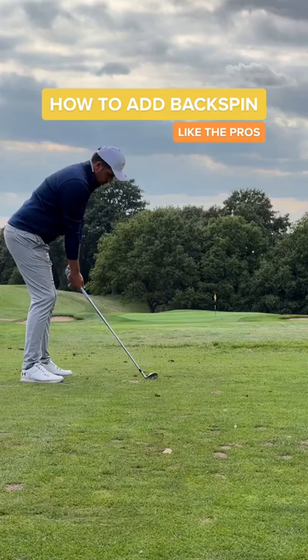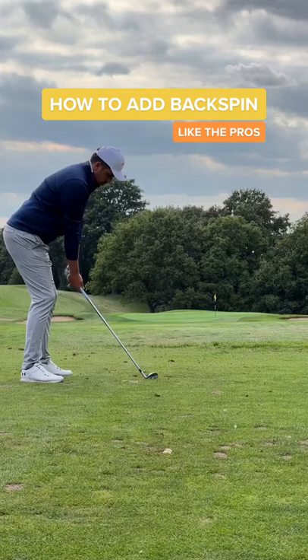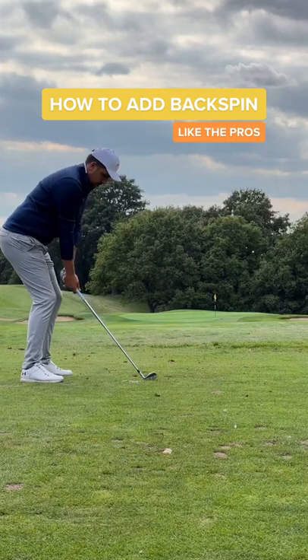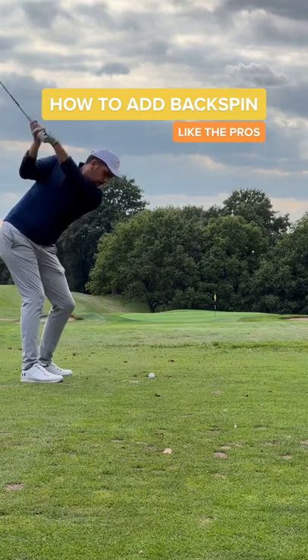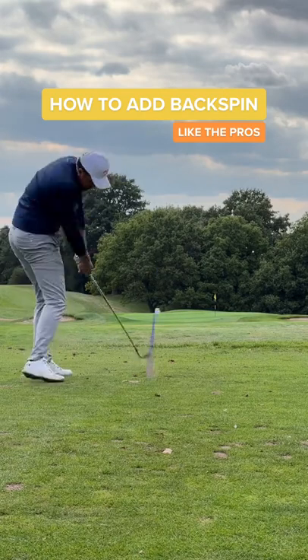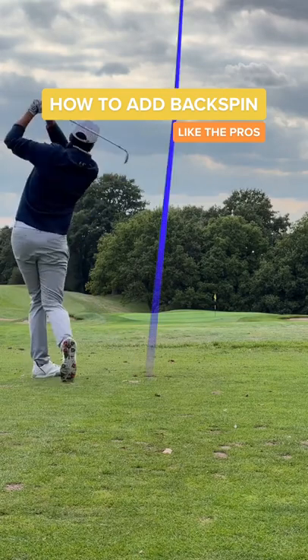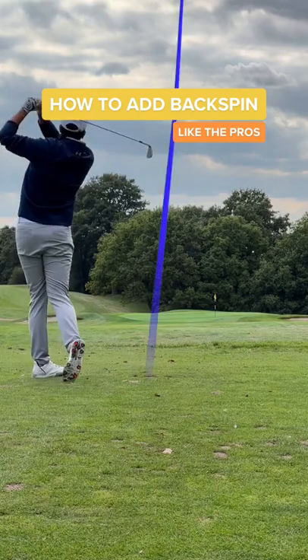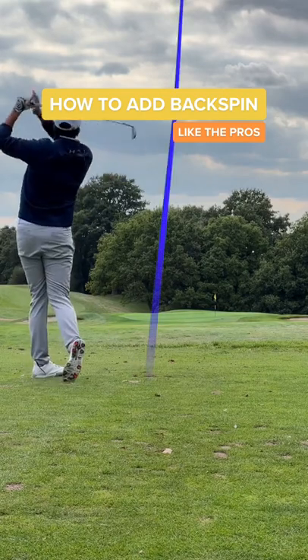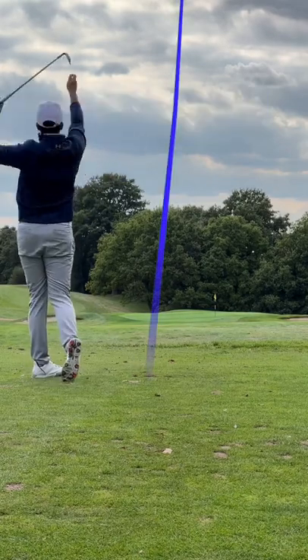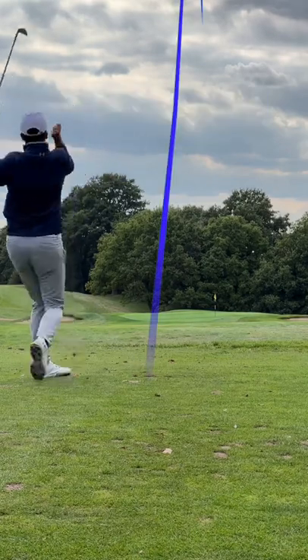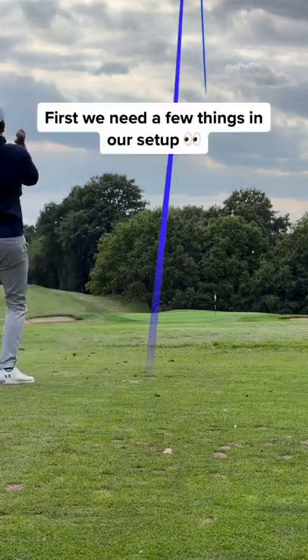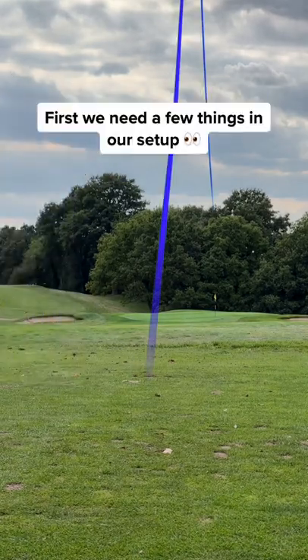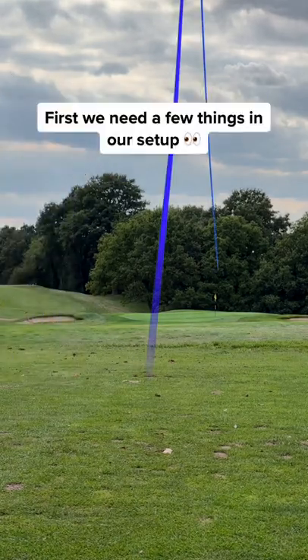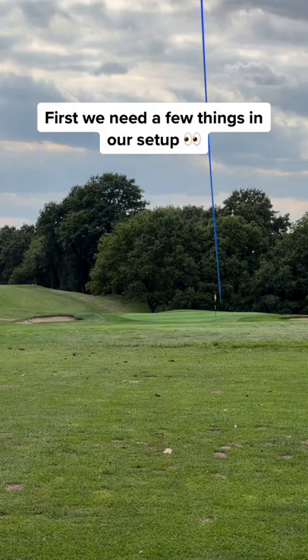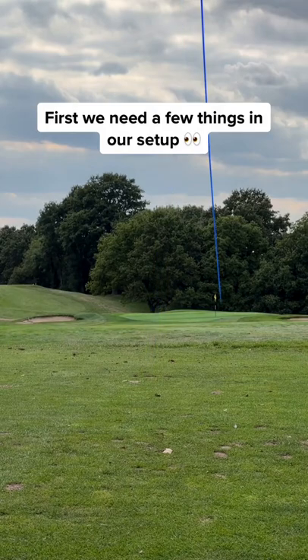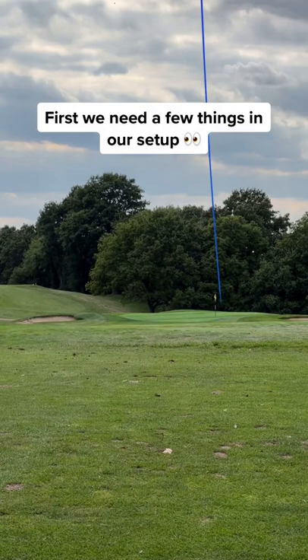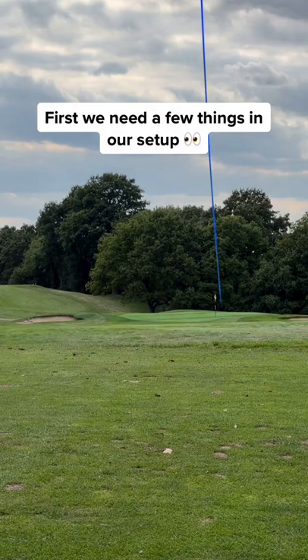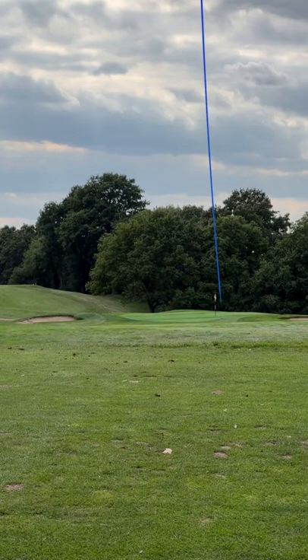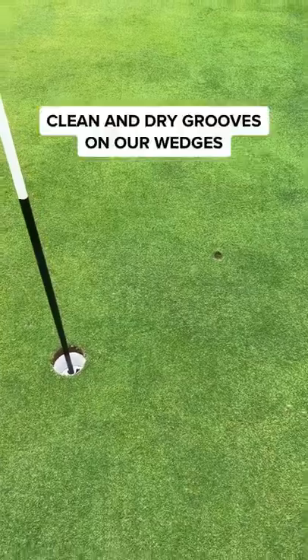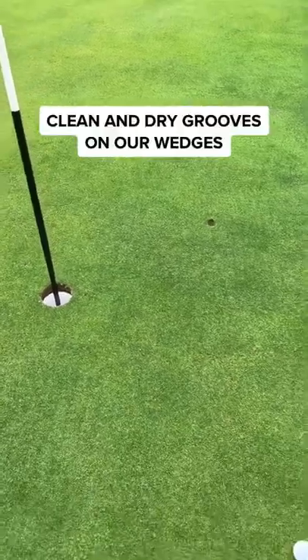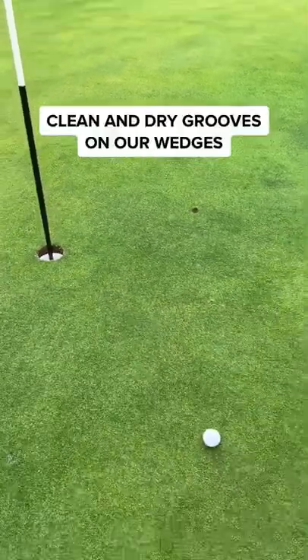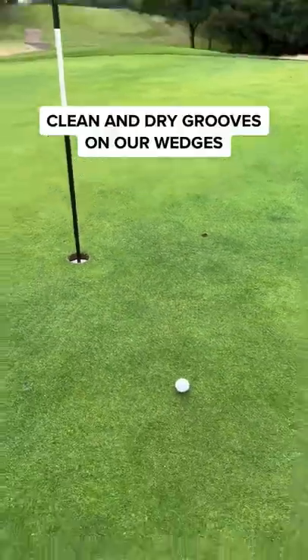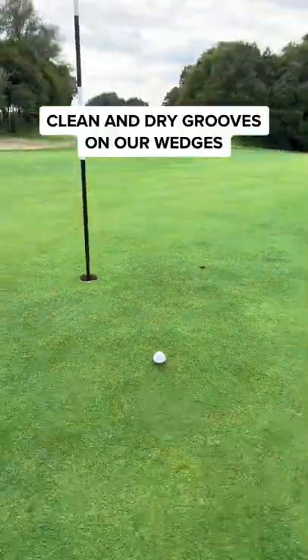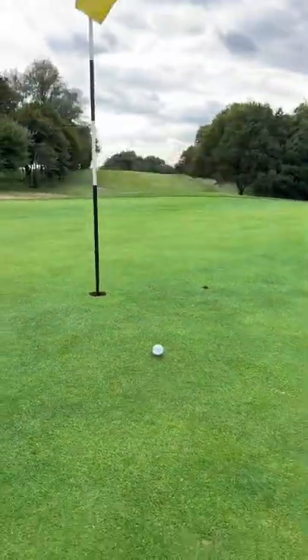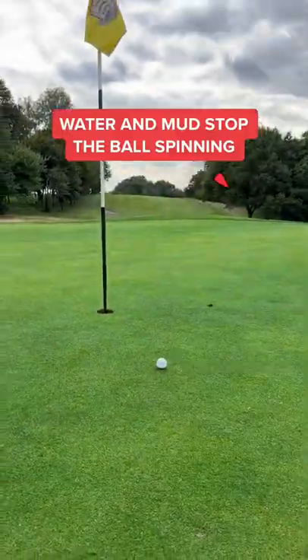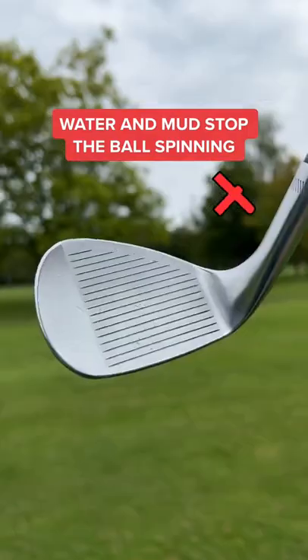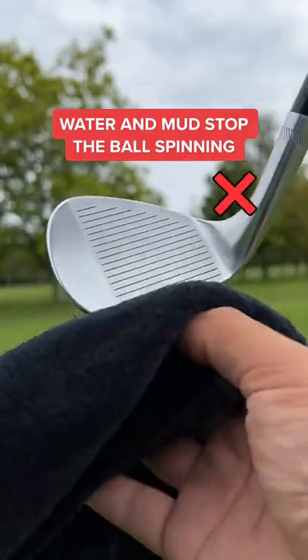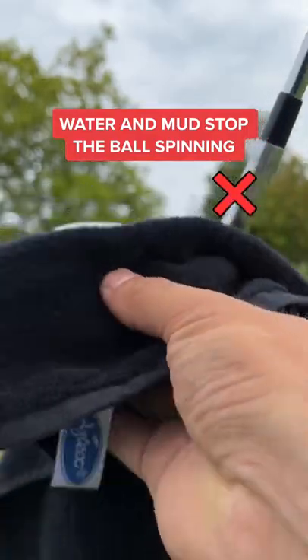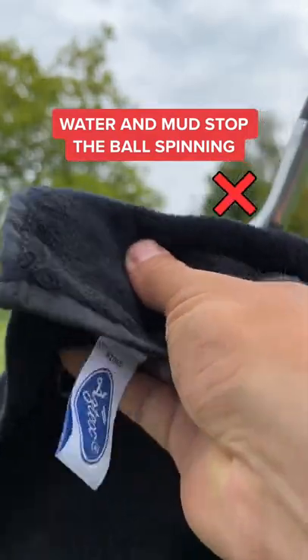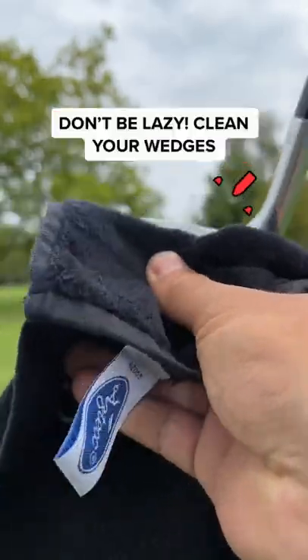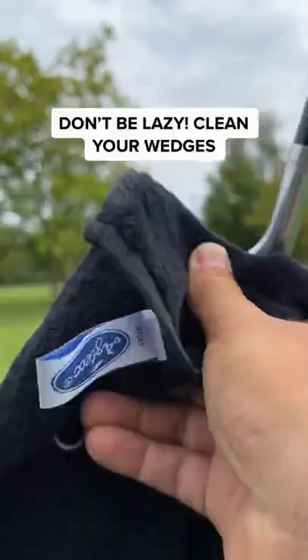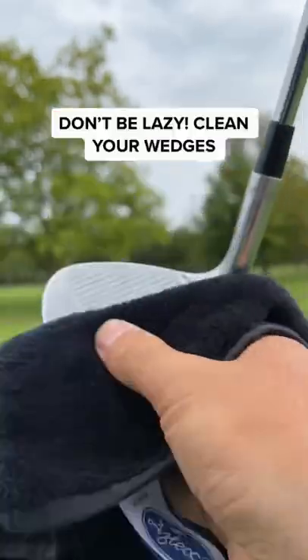How to add backspin like a pro. First, we need a few things before we start. Number one, we need clean, dry grooves on our wedges. No water or mud should be on the surface. This is key.